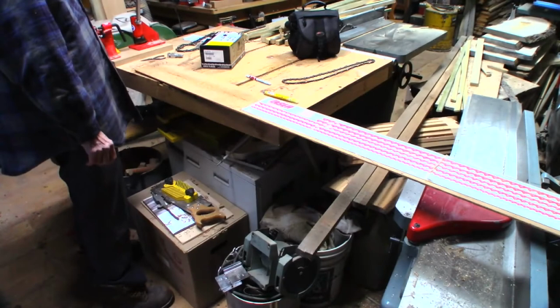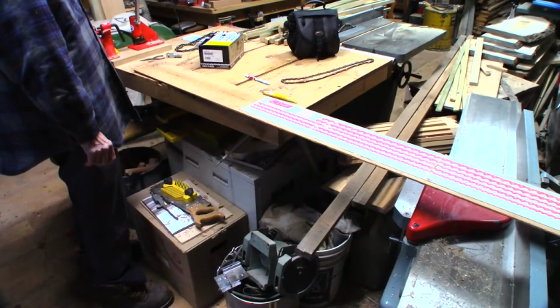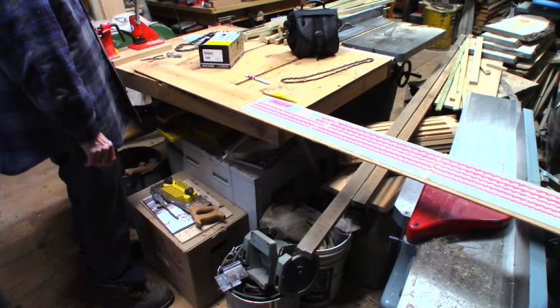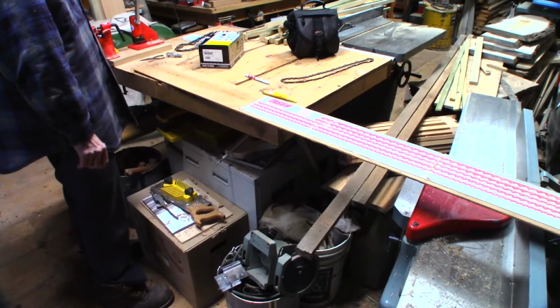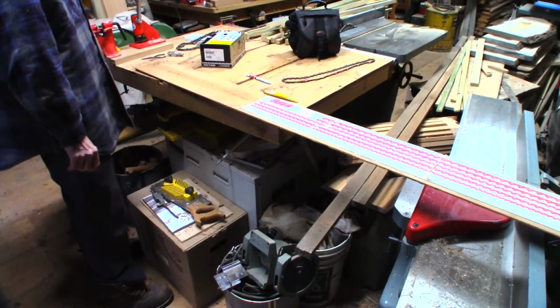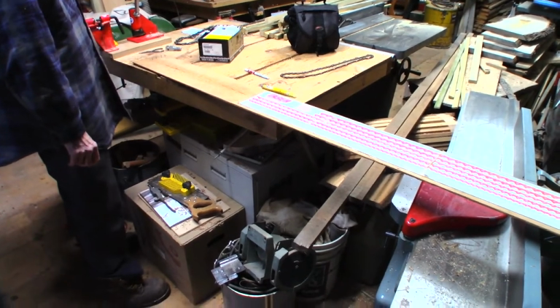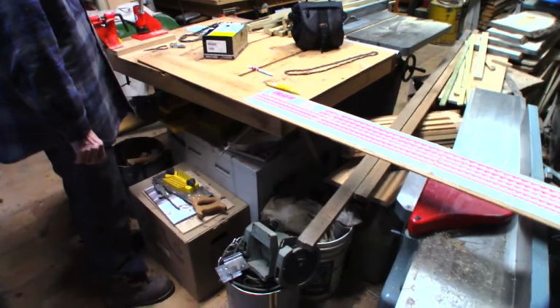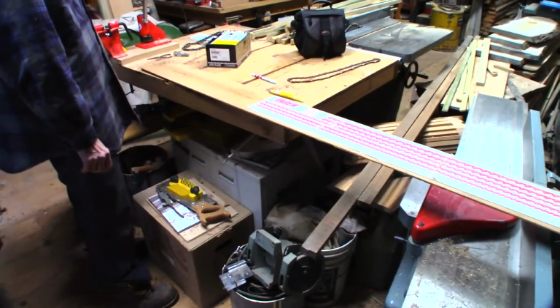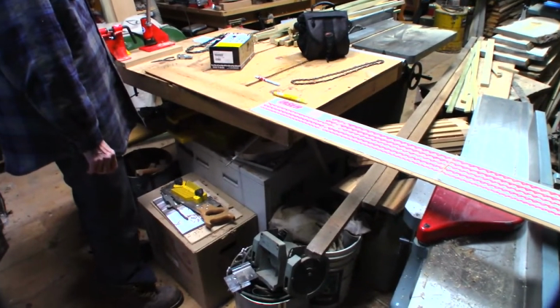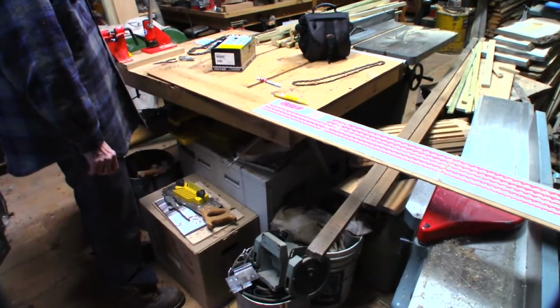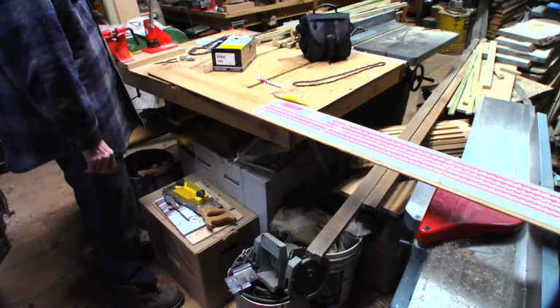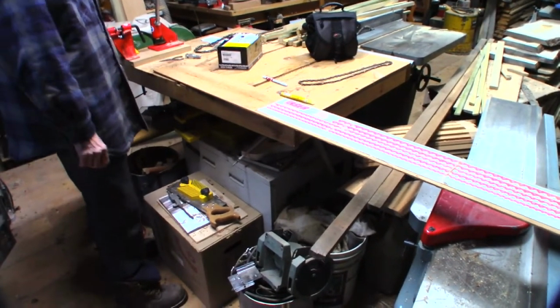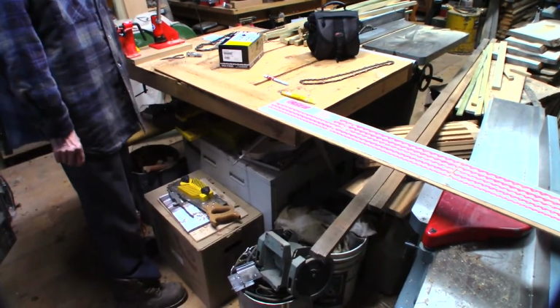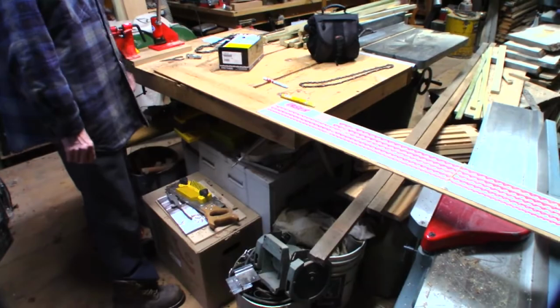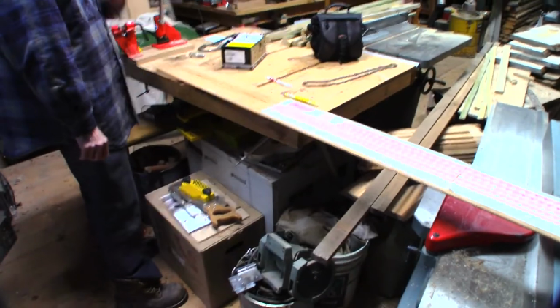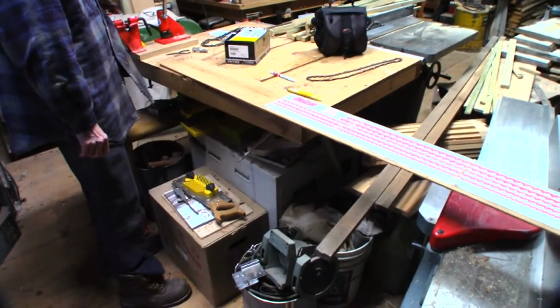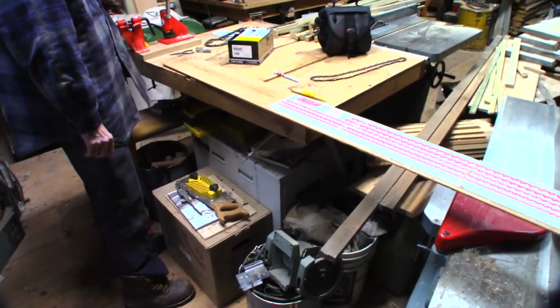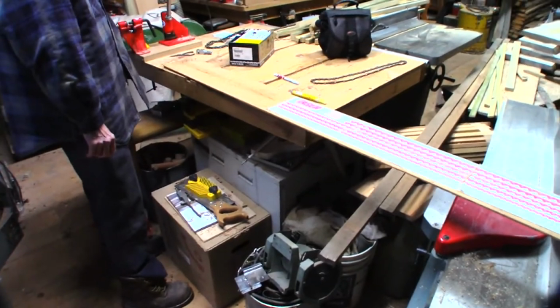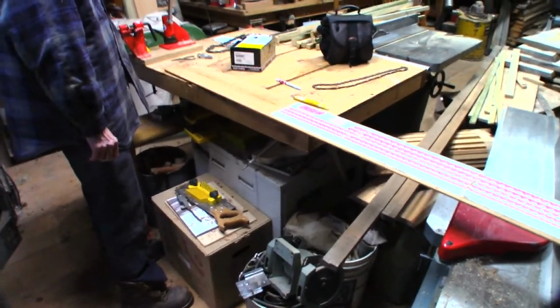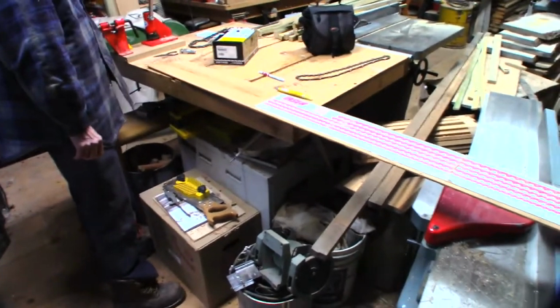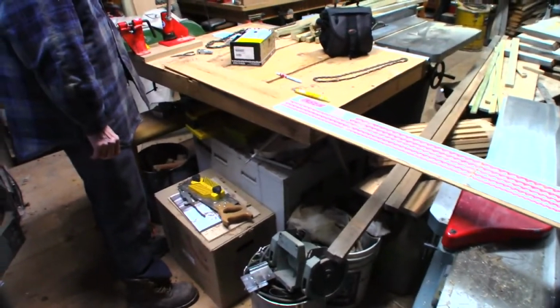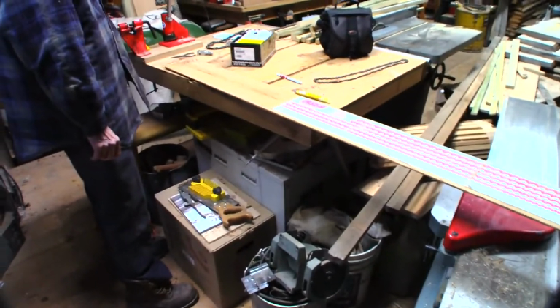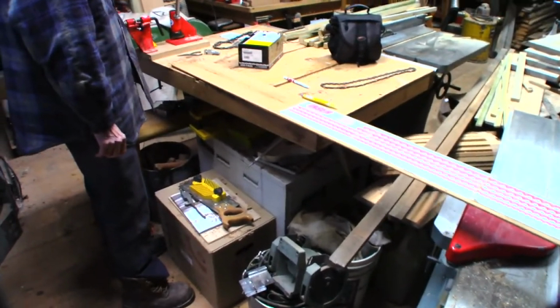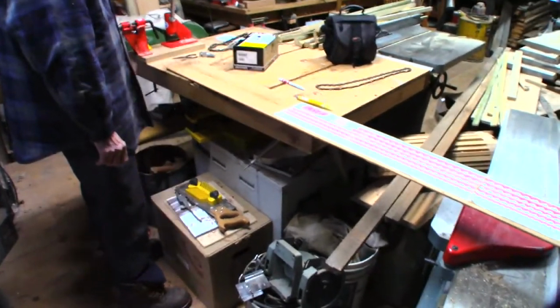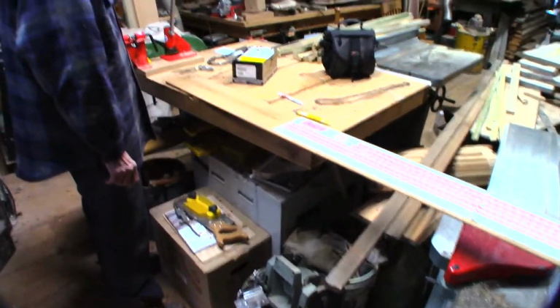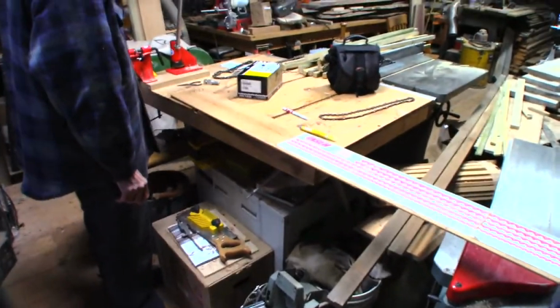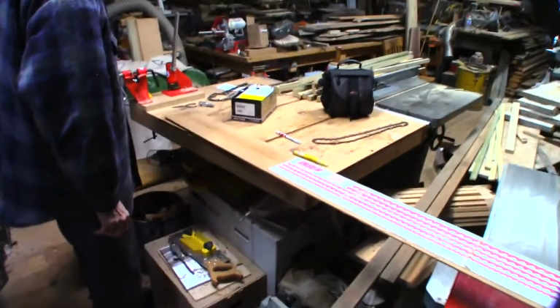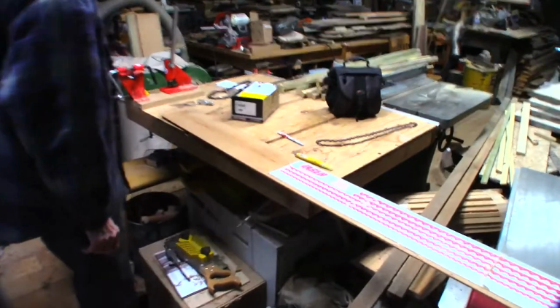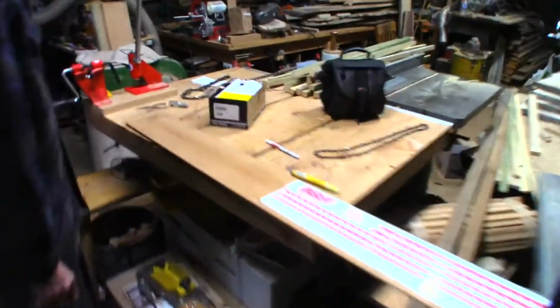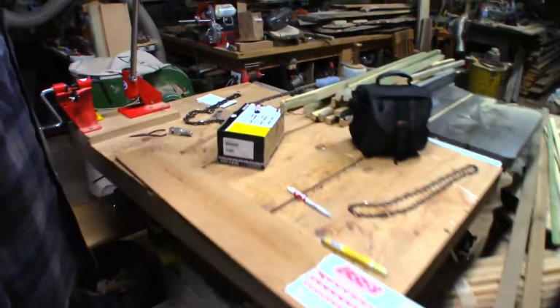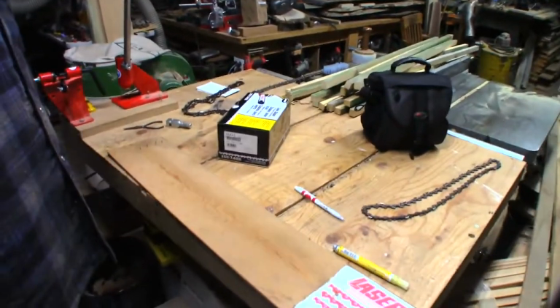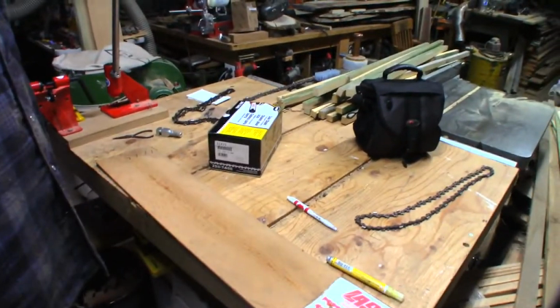Hey guys, welcome back to another video. Today we are getting a custom chain made at a local shop here - they go through a lot of chainsaw chain, so they buy by the reel or spool.